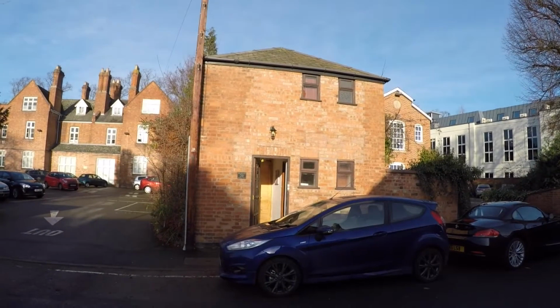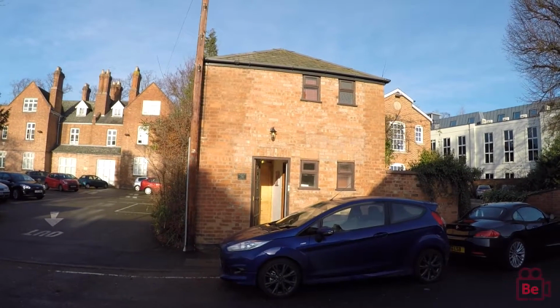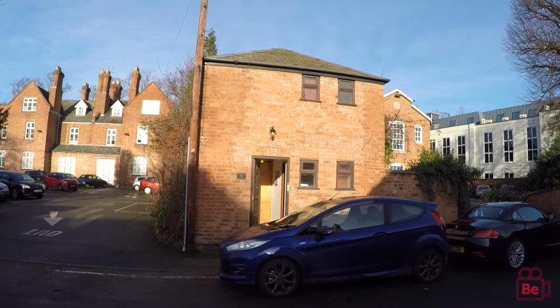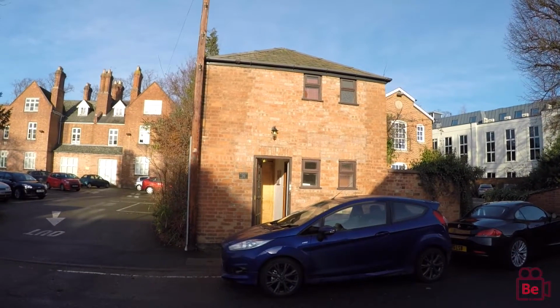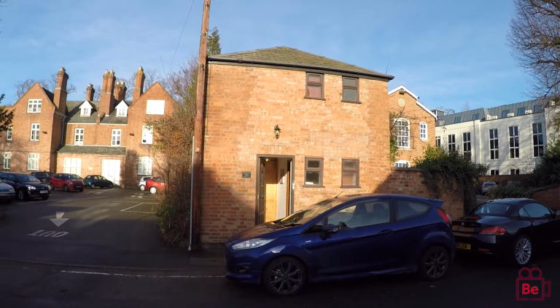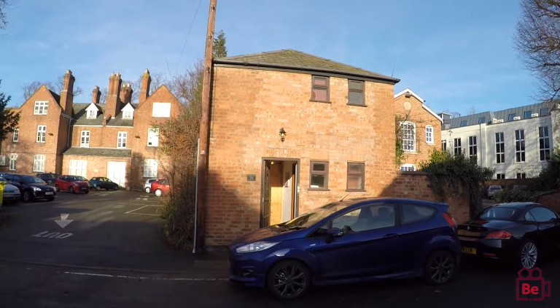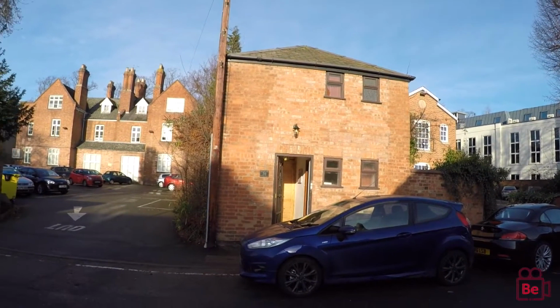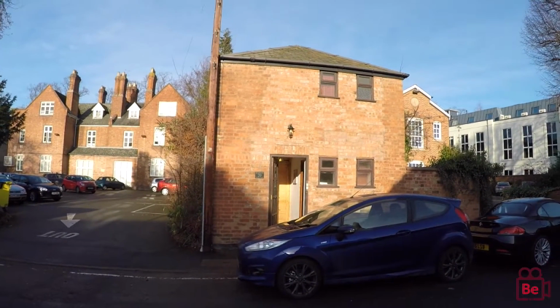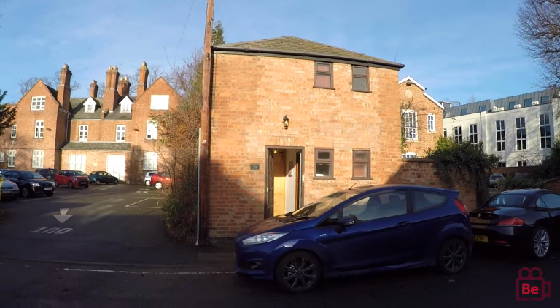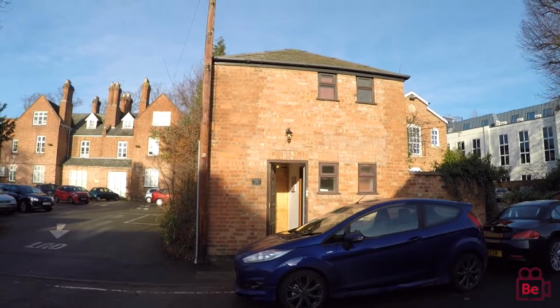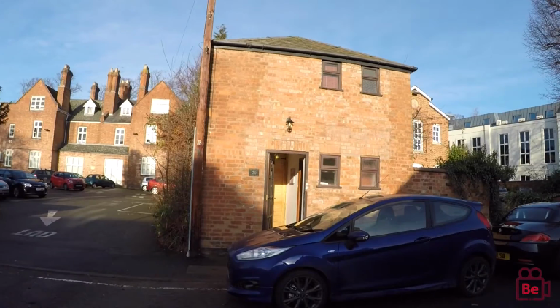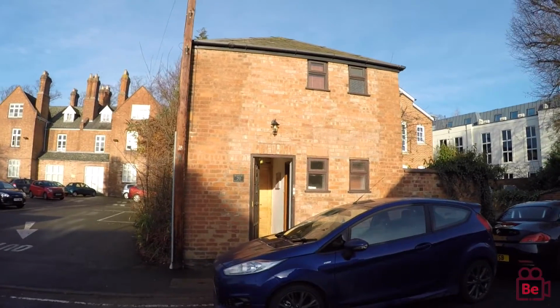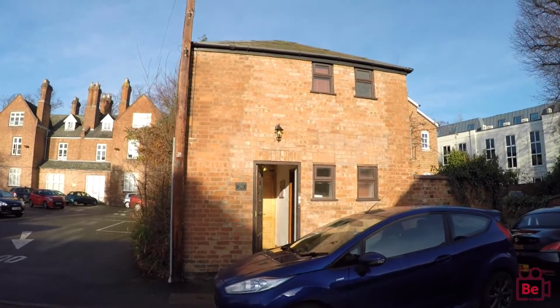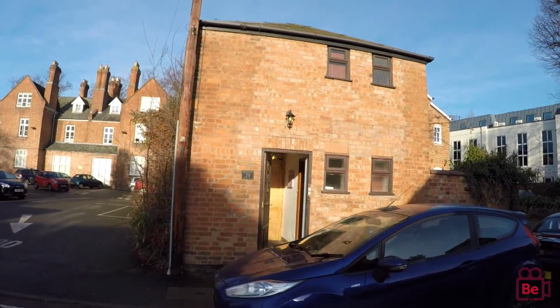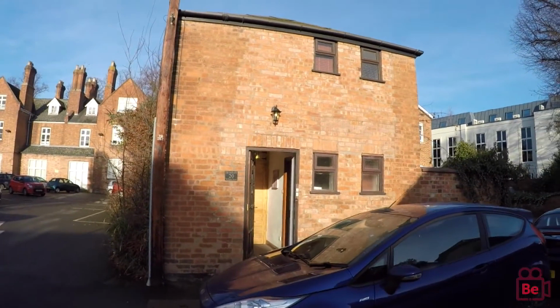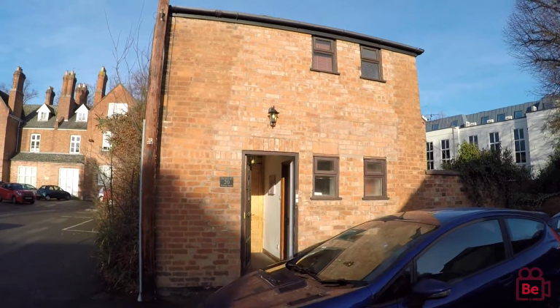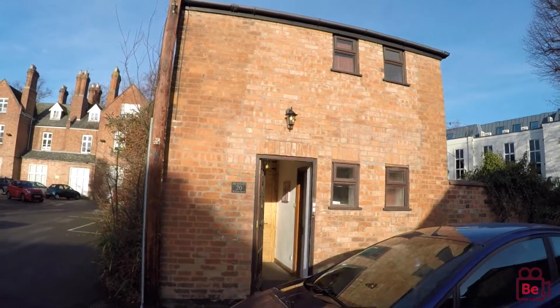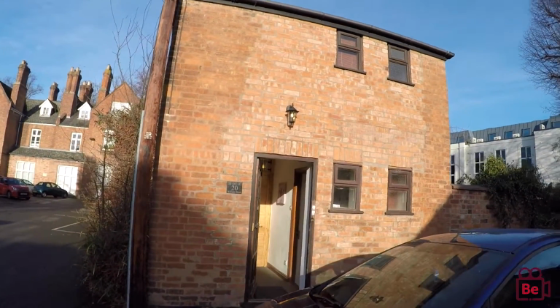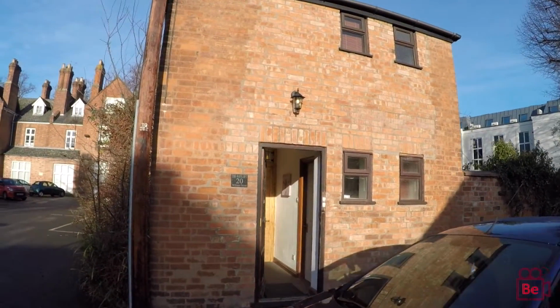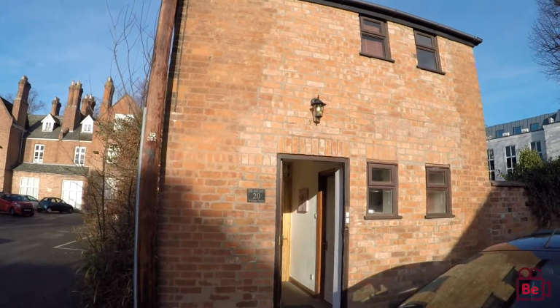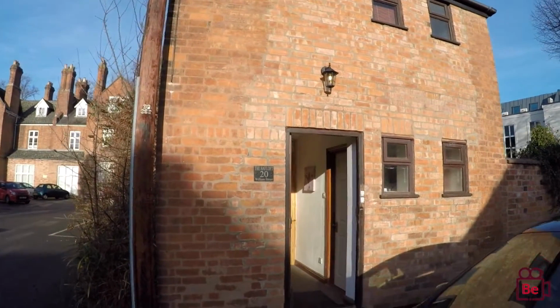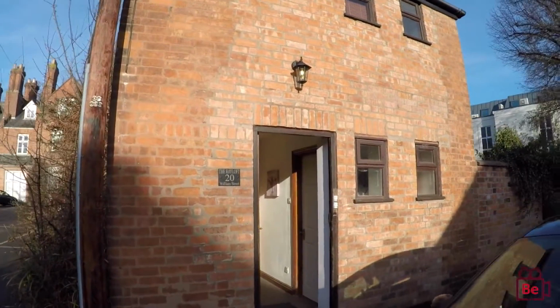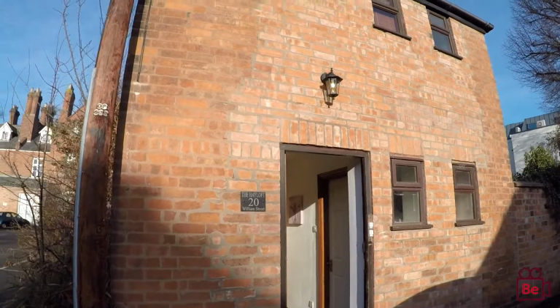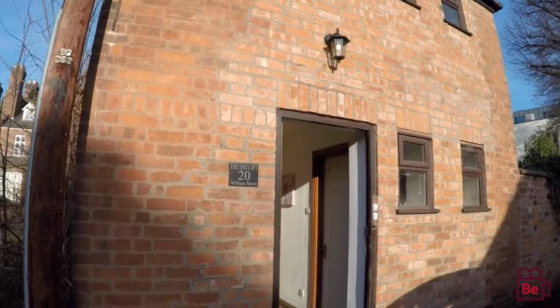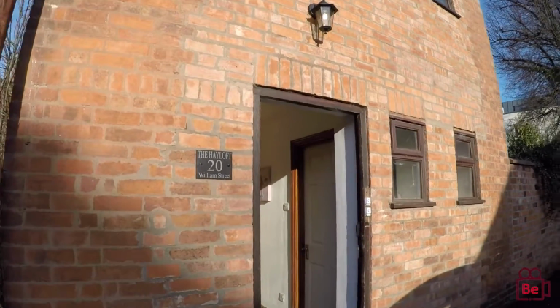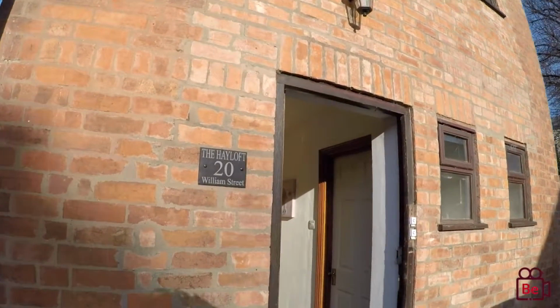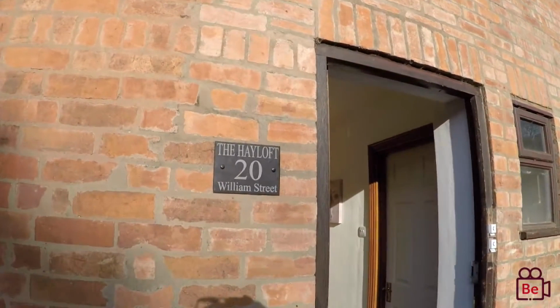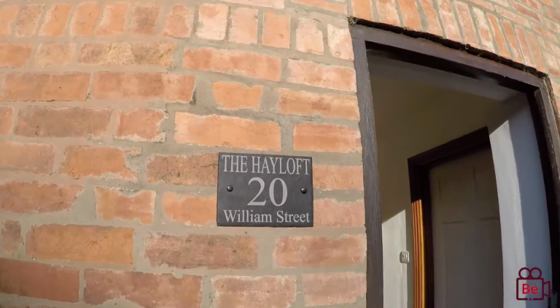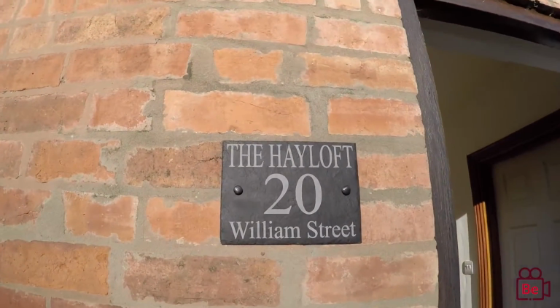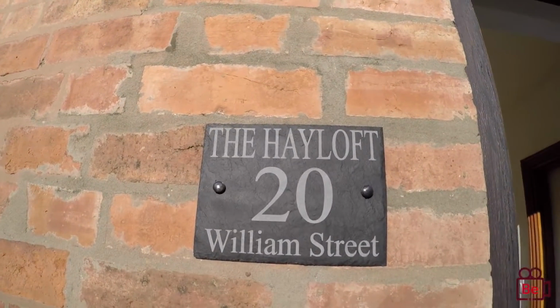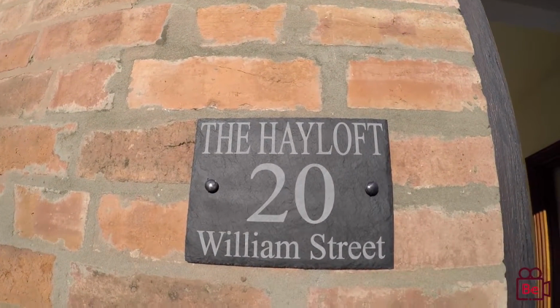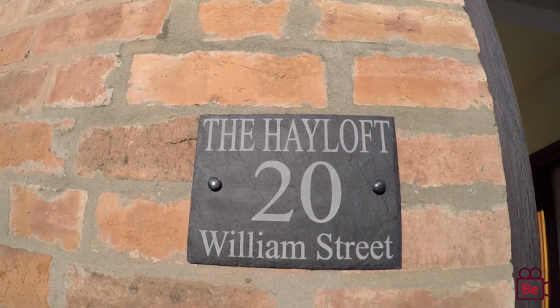Welcome to the virtual viewing with Belvar Leamington Spa. We're at Williams Street where we're looking at an old coach house and the upstairs has been redeveloped and is now known as the Hayloft — I'll quickly show you the sign which is just on your screen here.